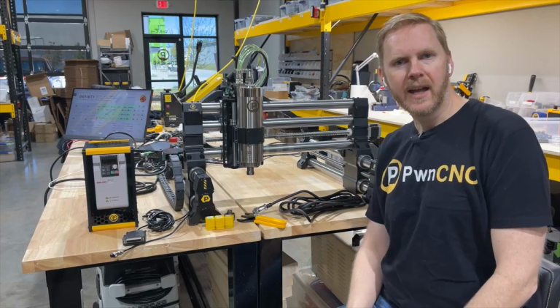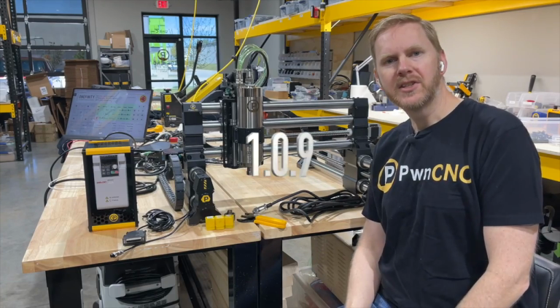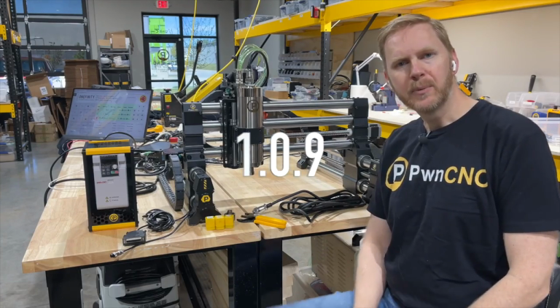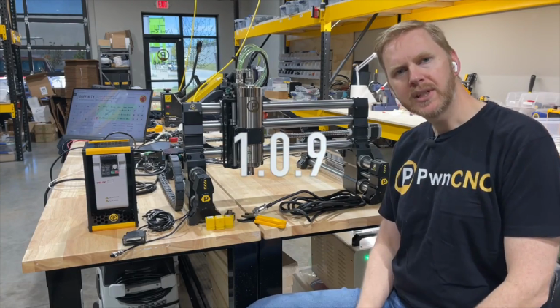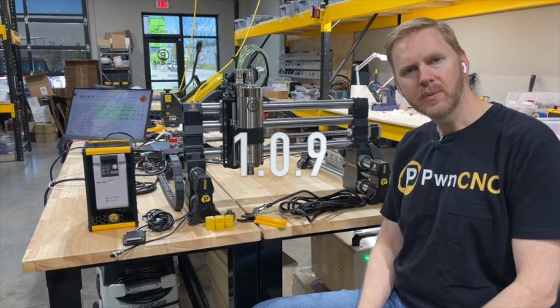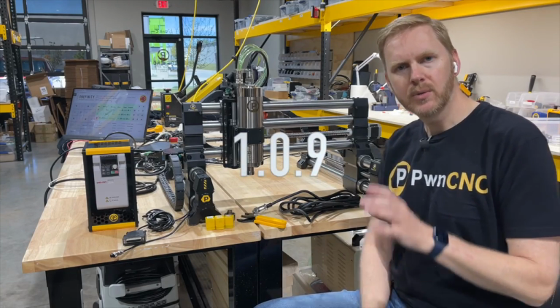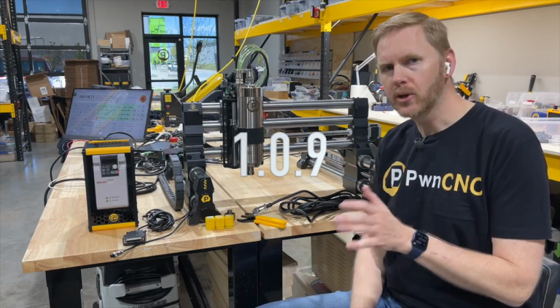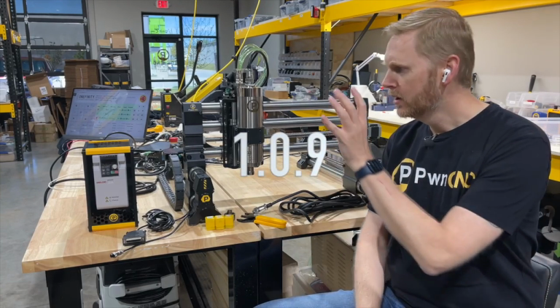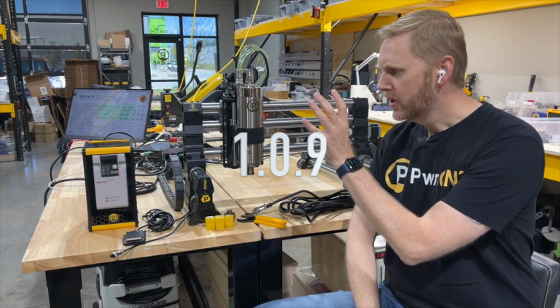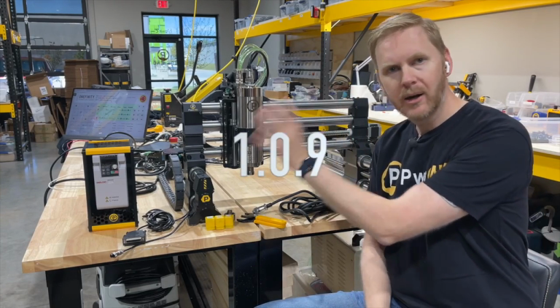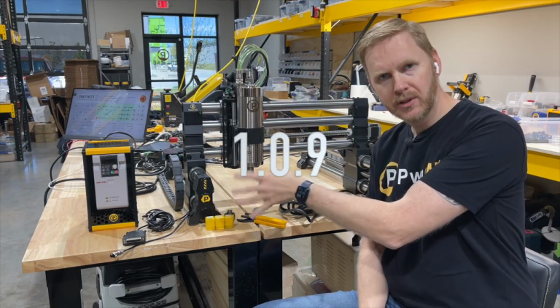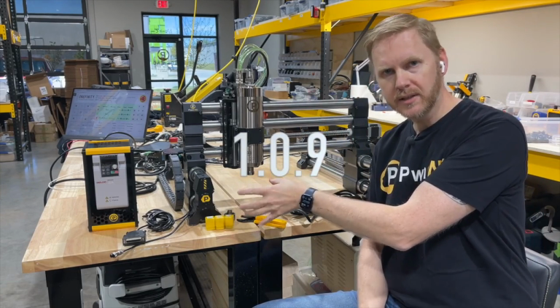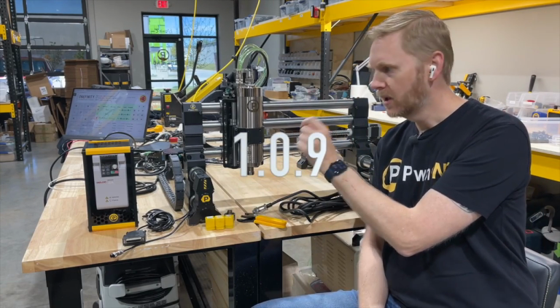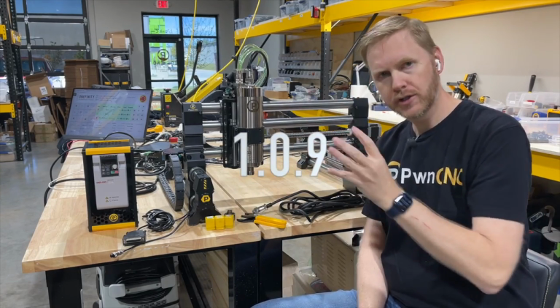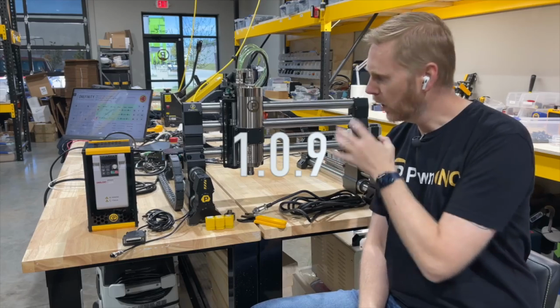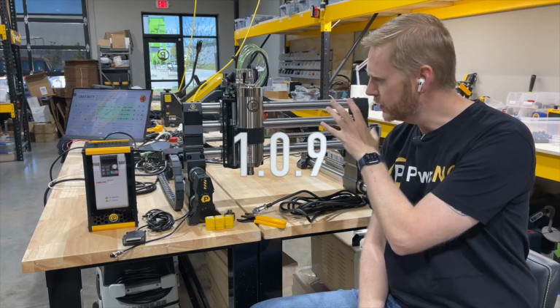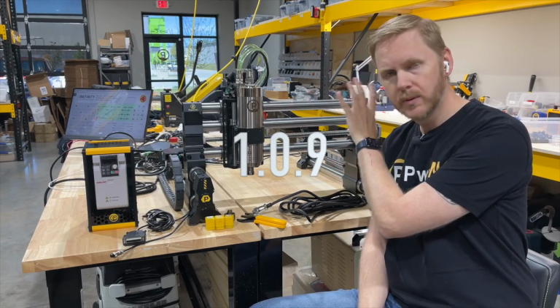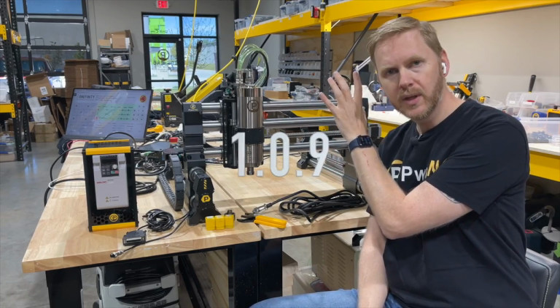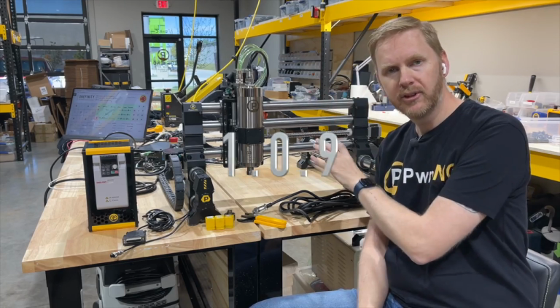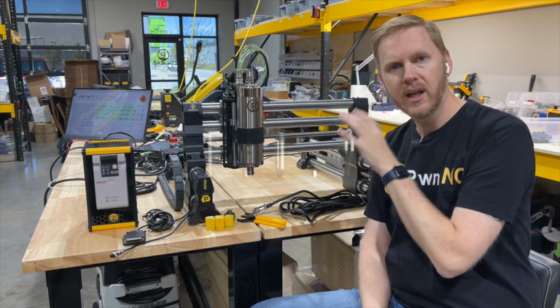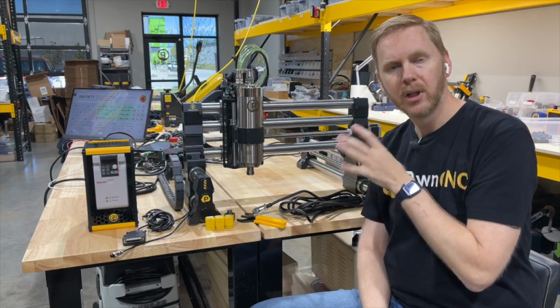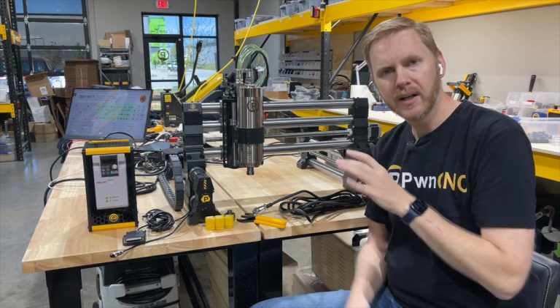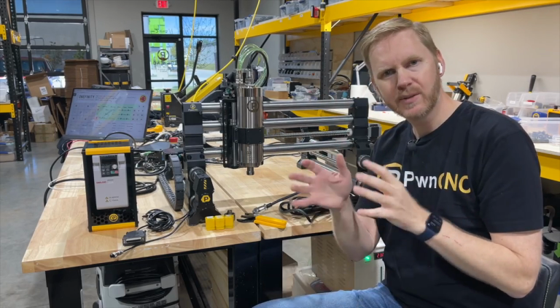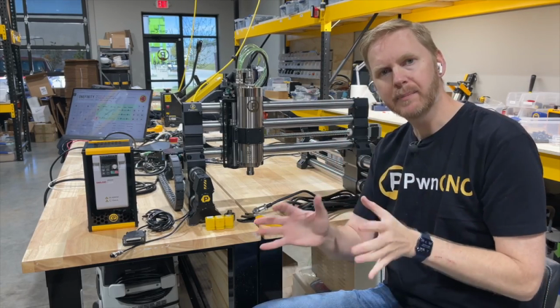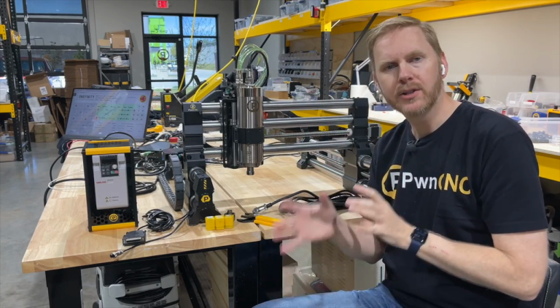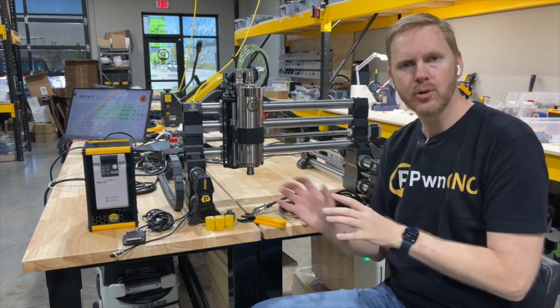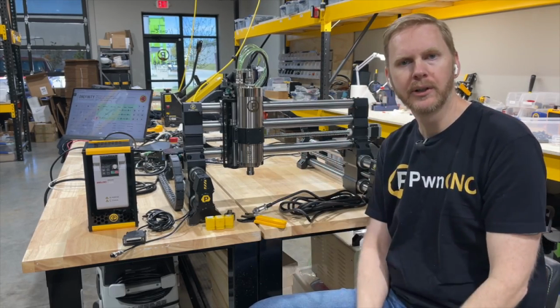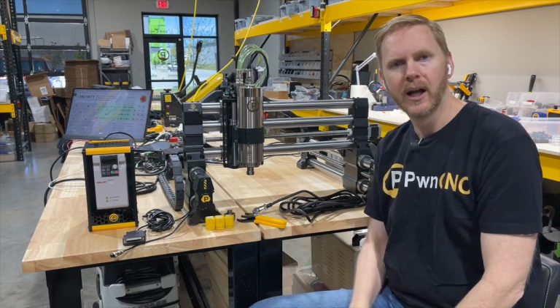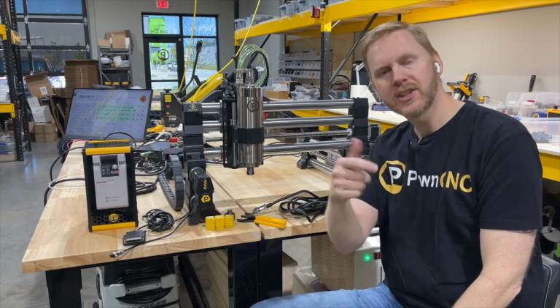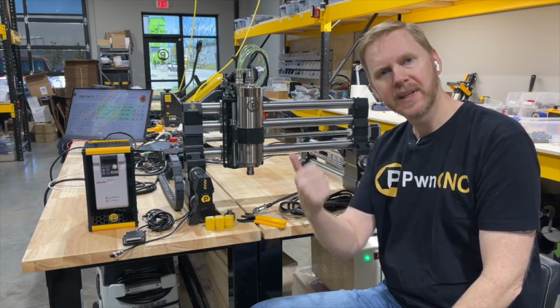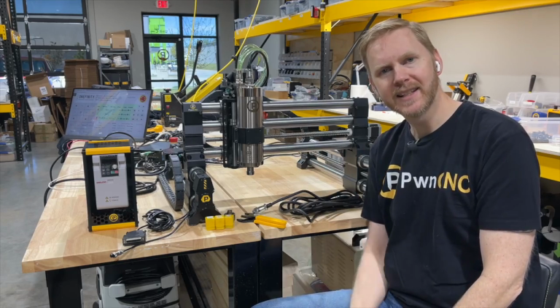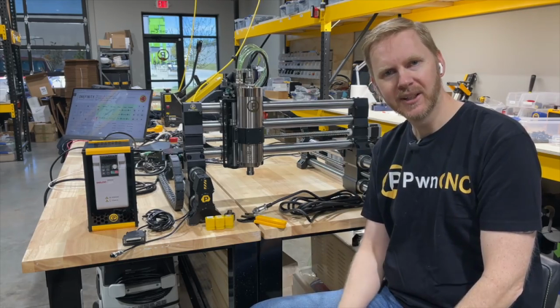Hey guys, this is Daniel with PwnCNC and we're here to install our spindle kit version 4 onto the Onefinity Buildbotics Black Box controller. Stick with me and let's dig into it.